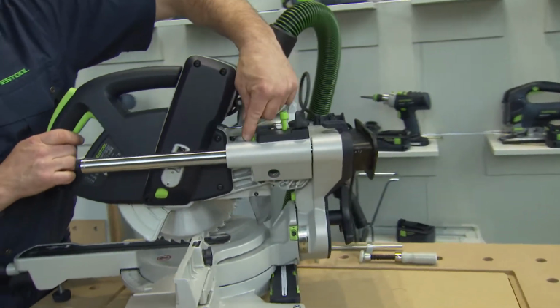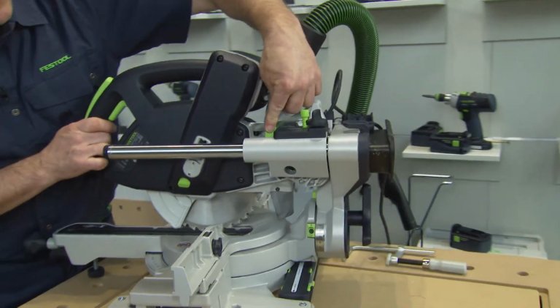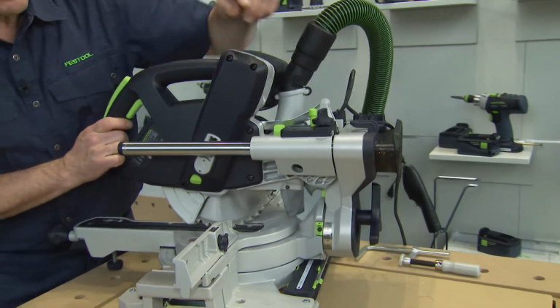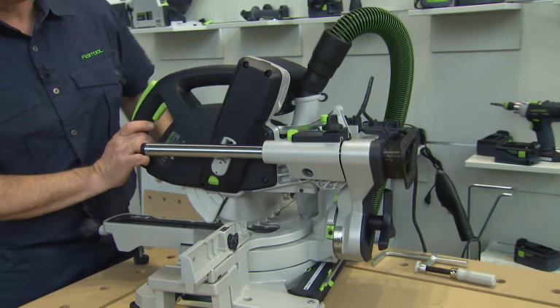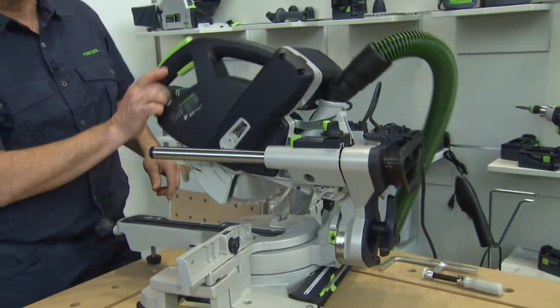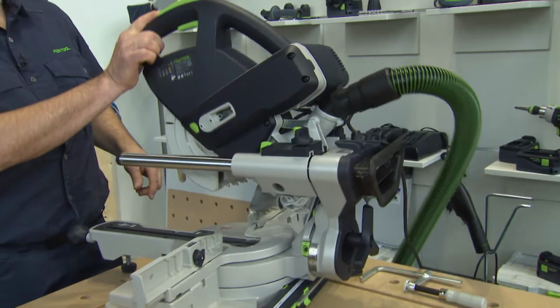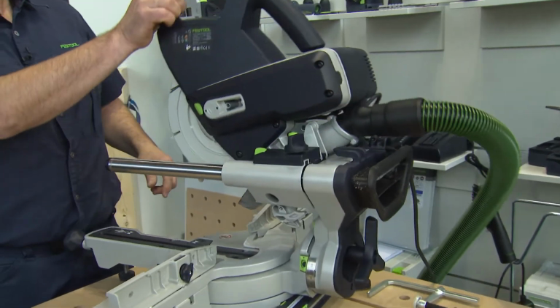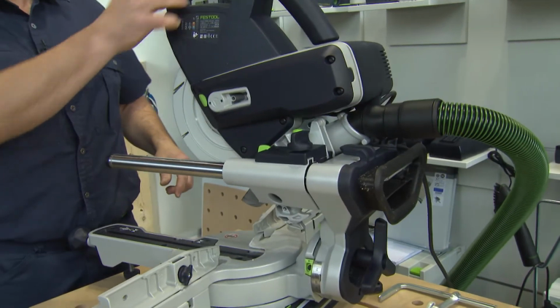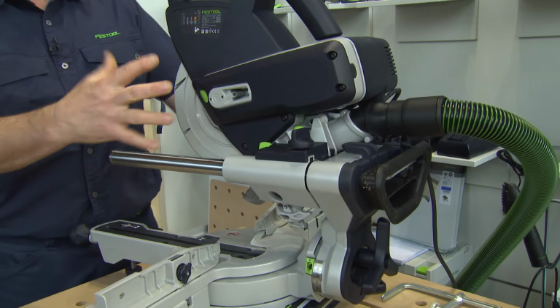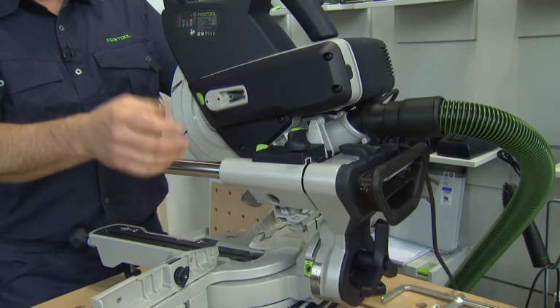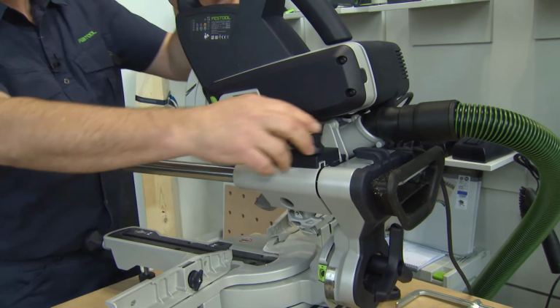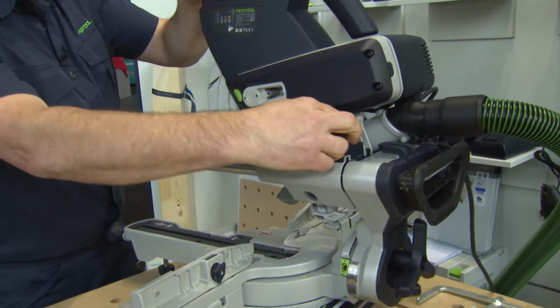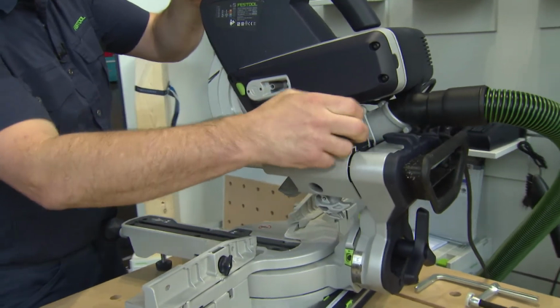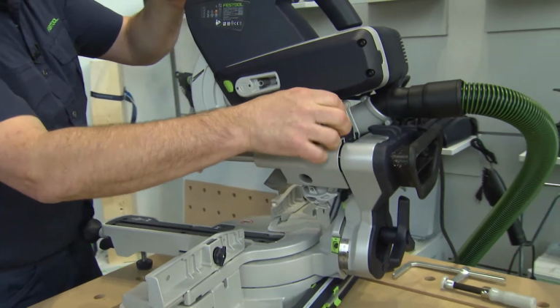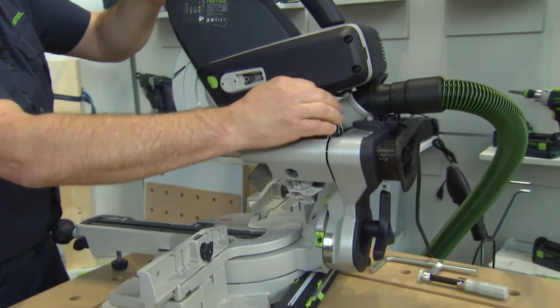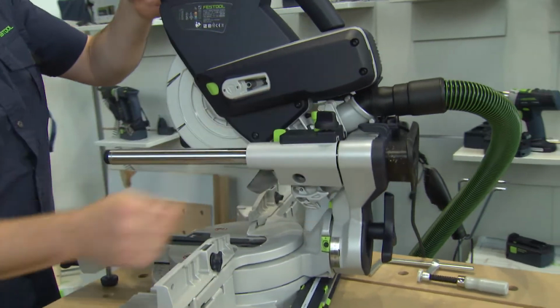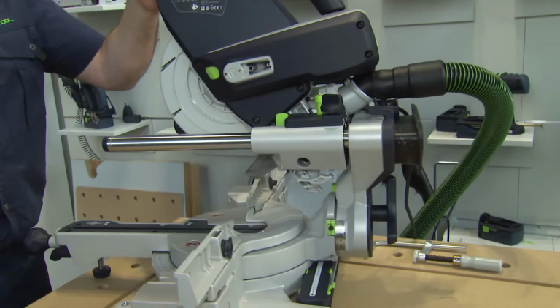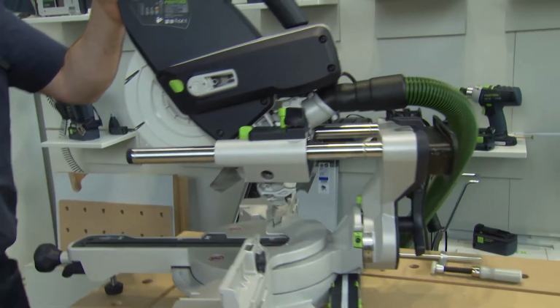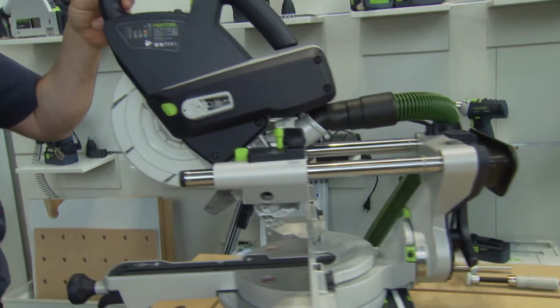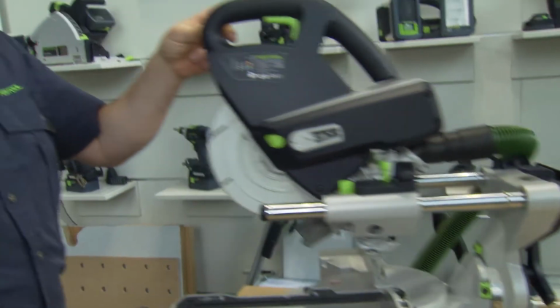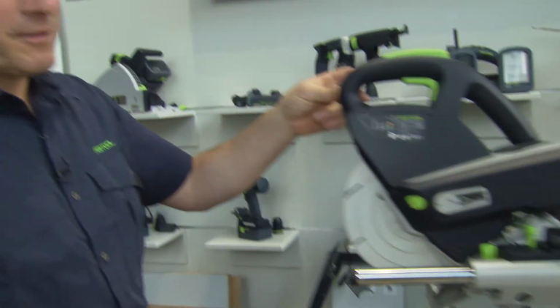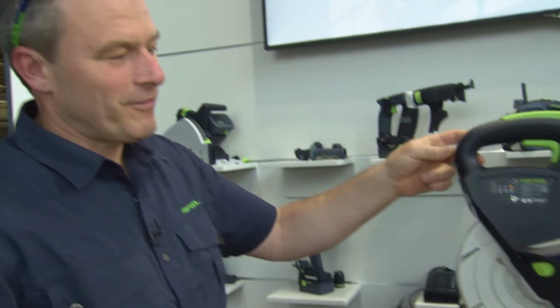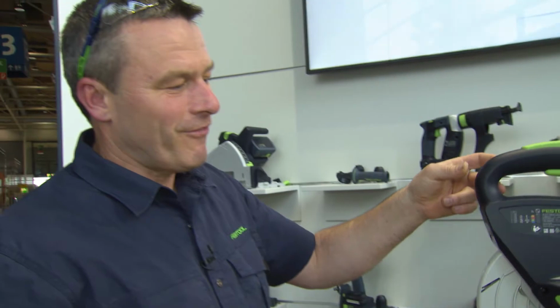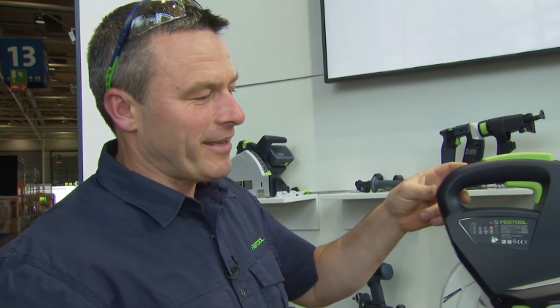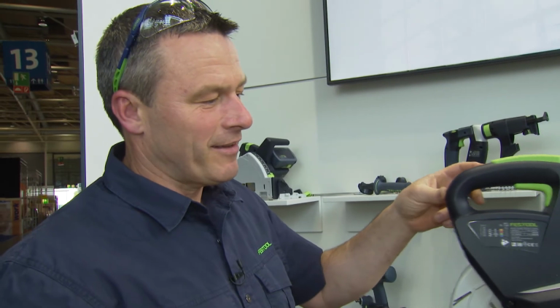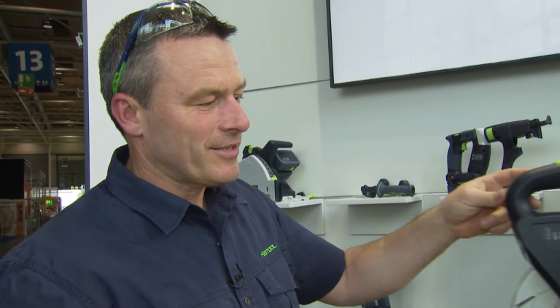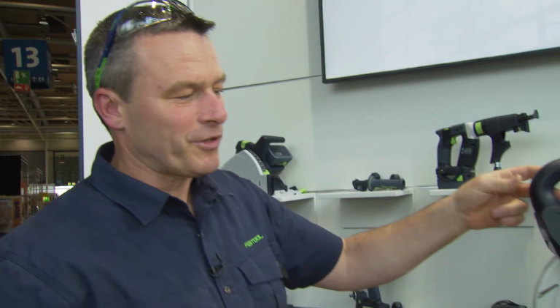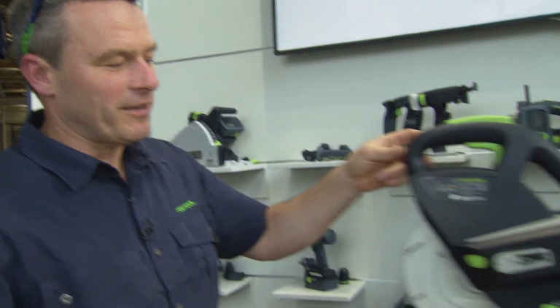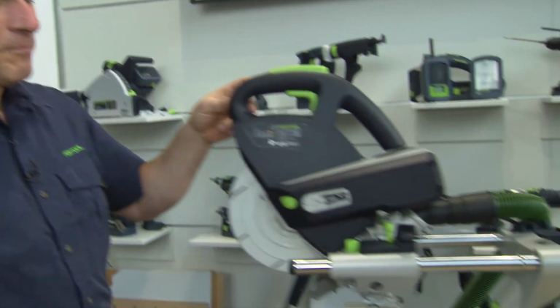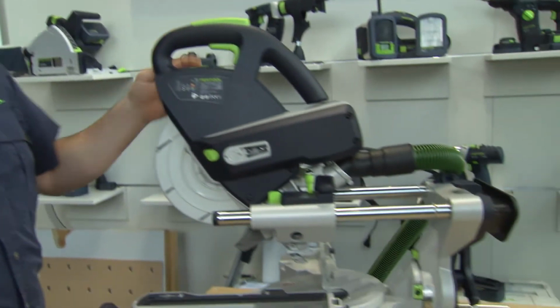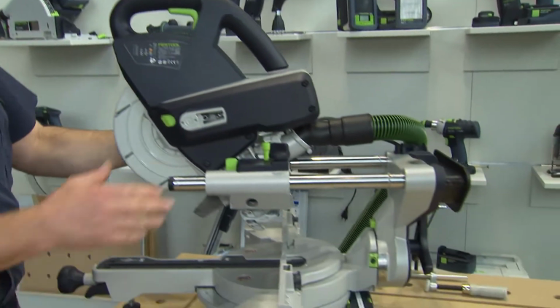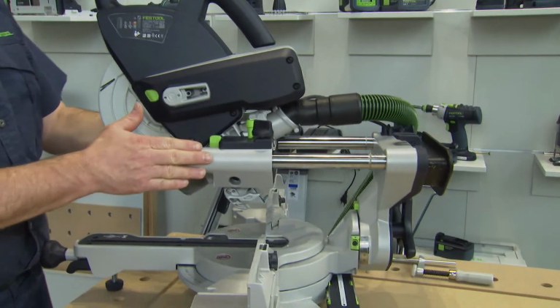We can release the lever and the head moves up. This is the soft and silent guide rail, equipped with this twin pillar guide.